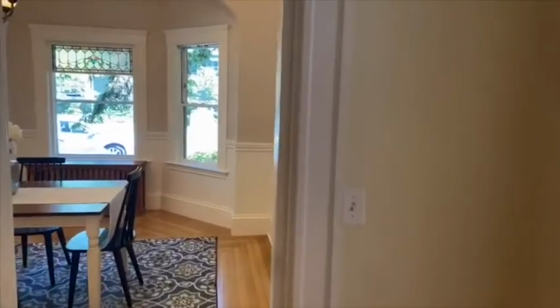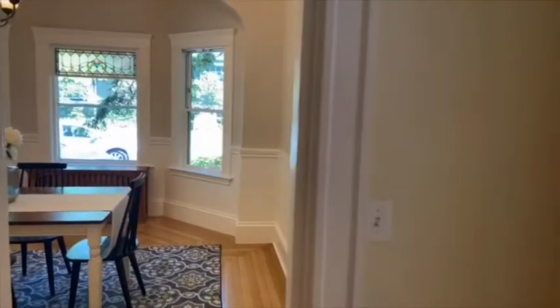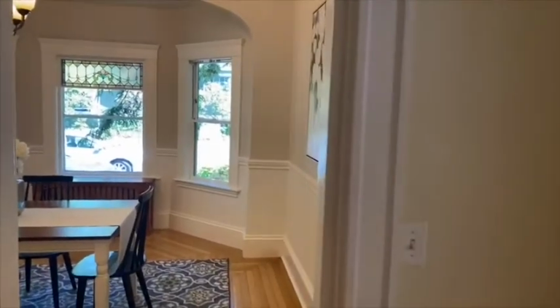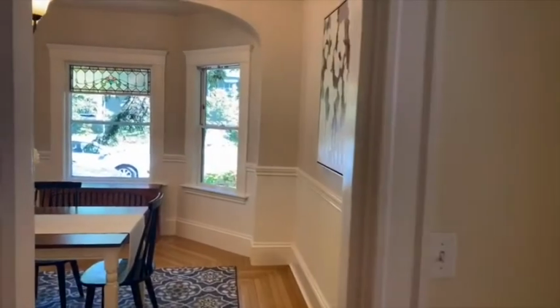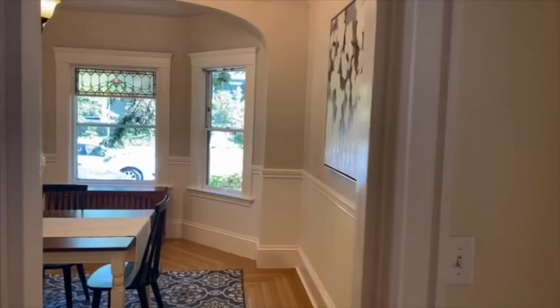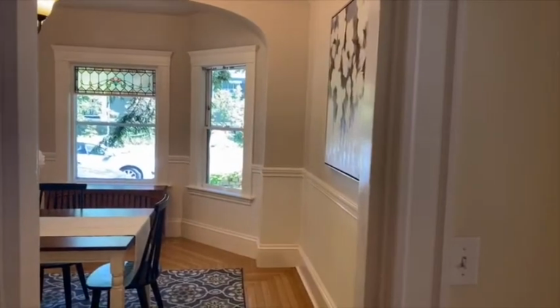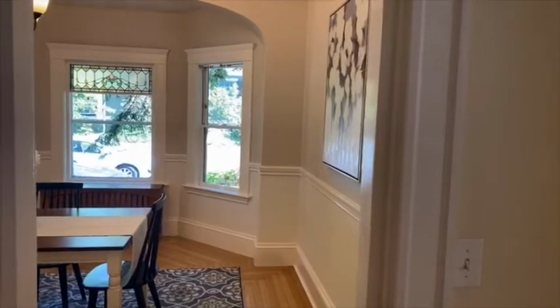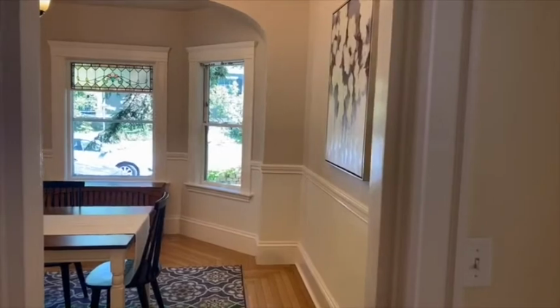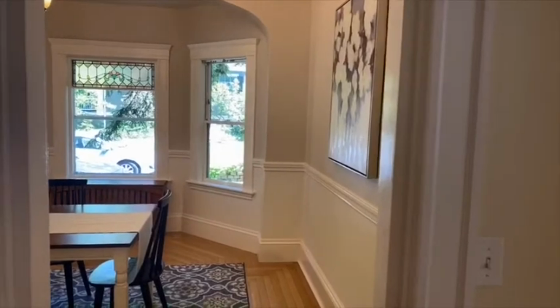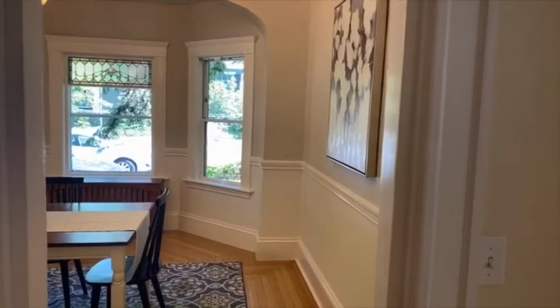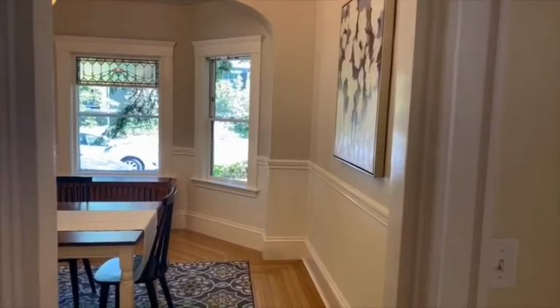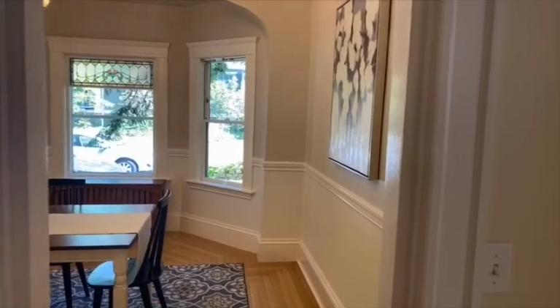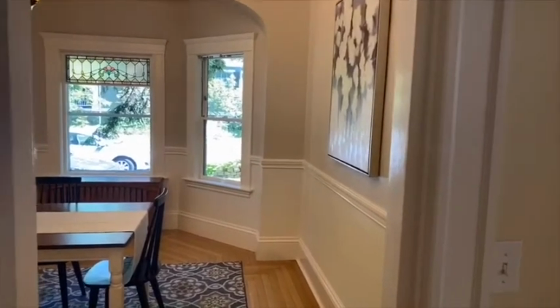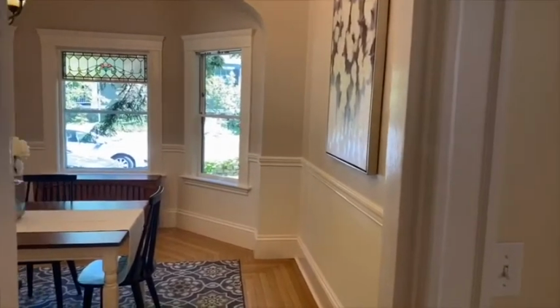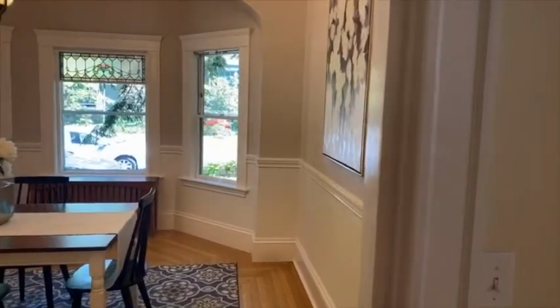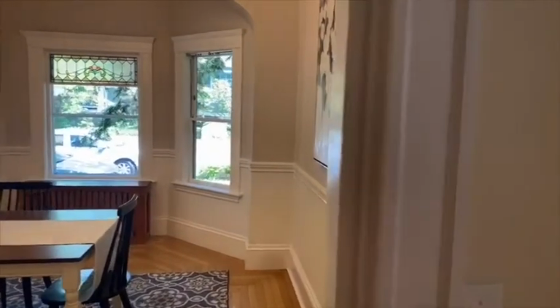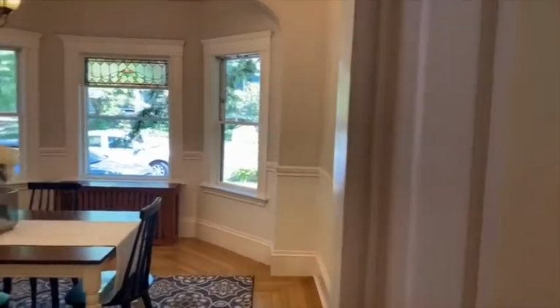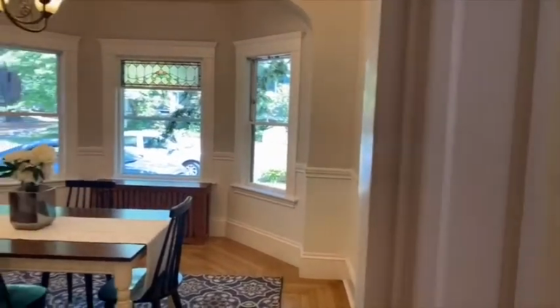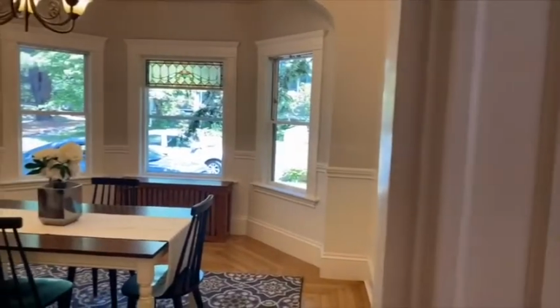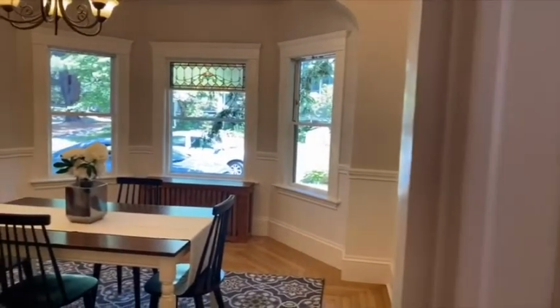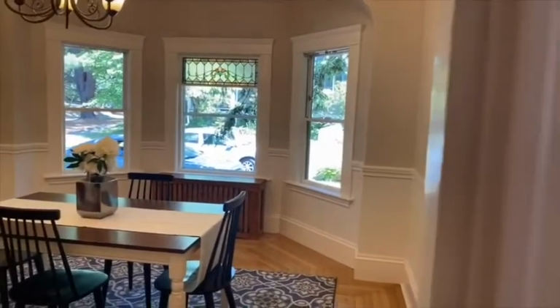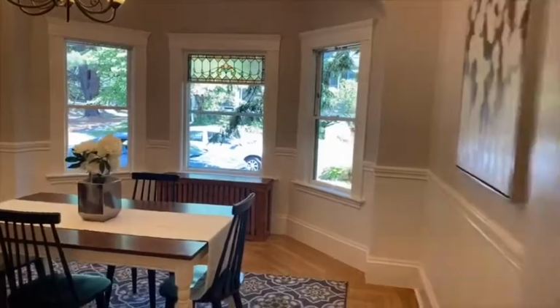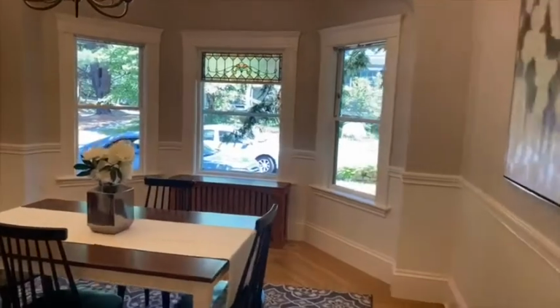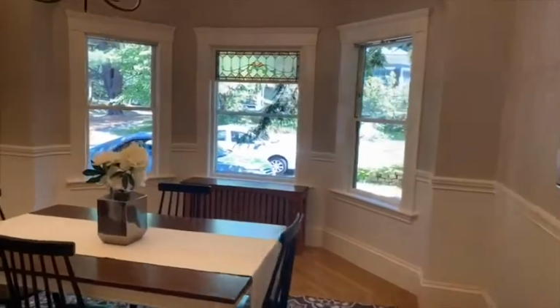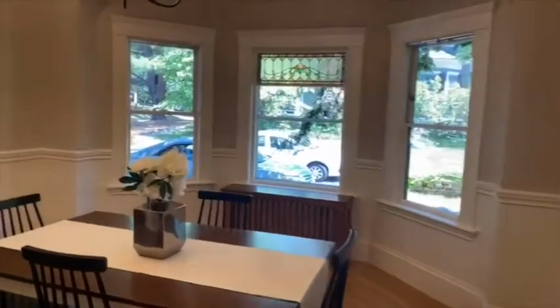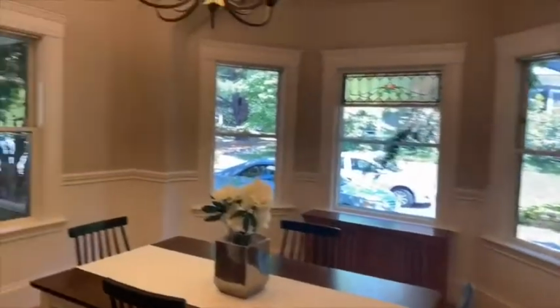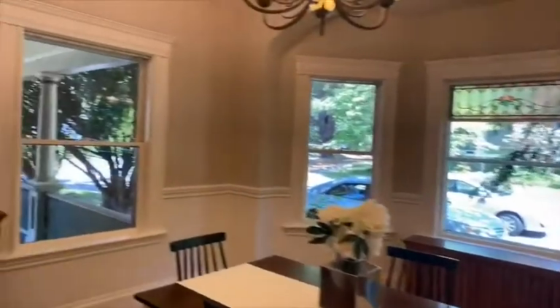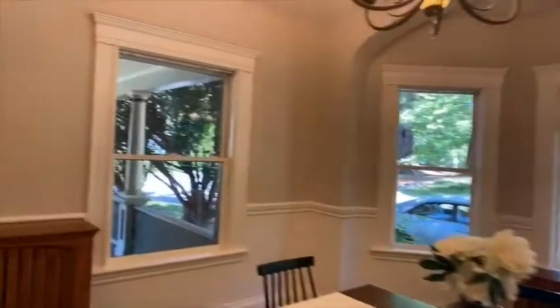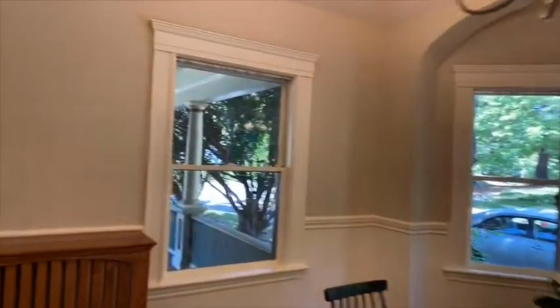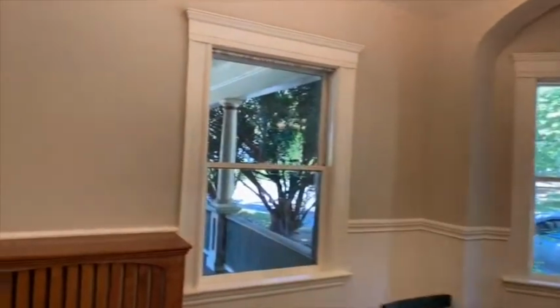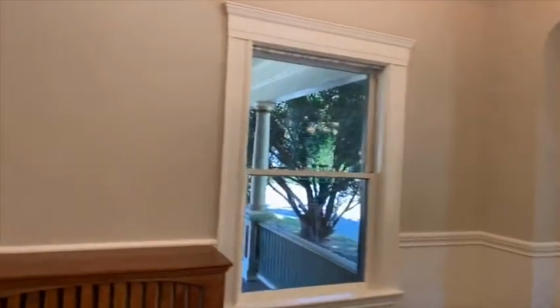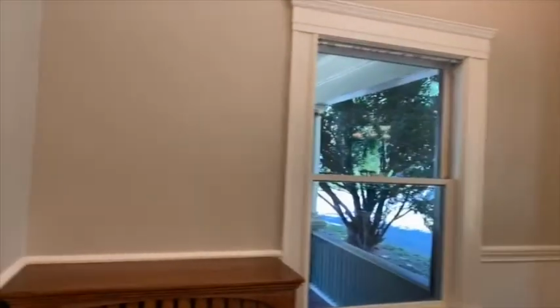The attic has actually been finished into a brand new master suite. However, for storage, you do have a full basement, and we'll get down to that later.